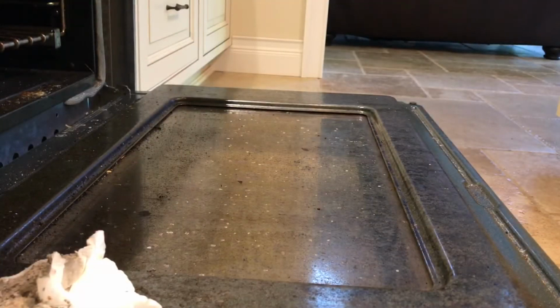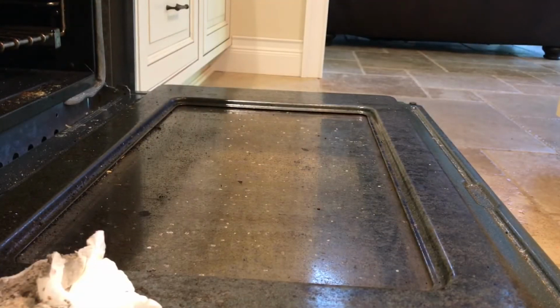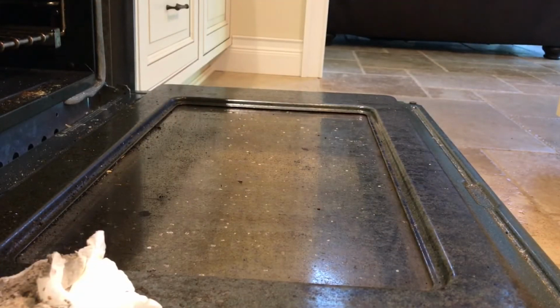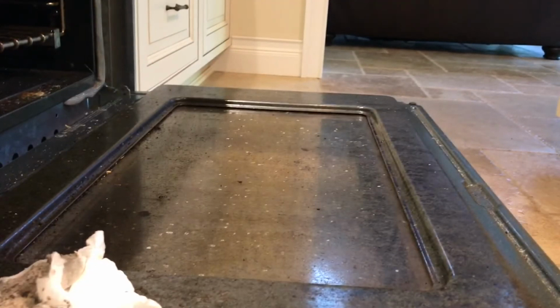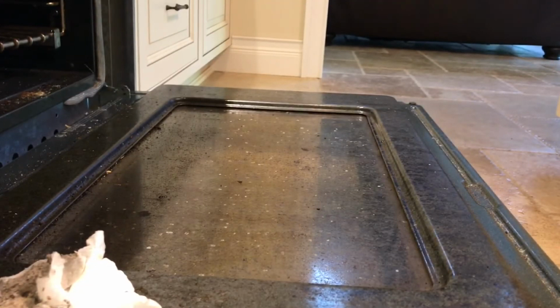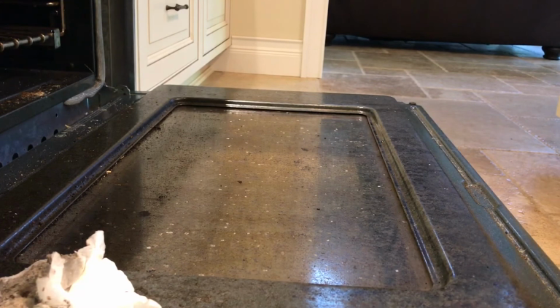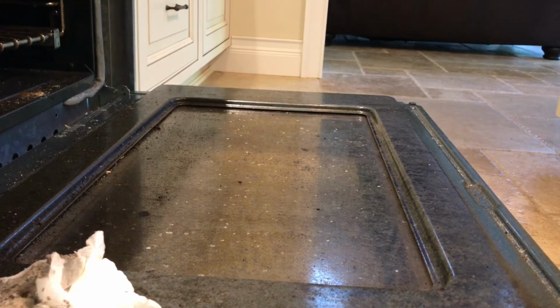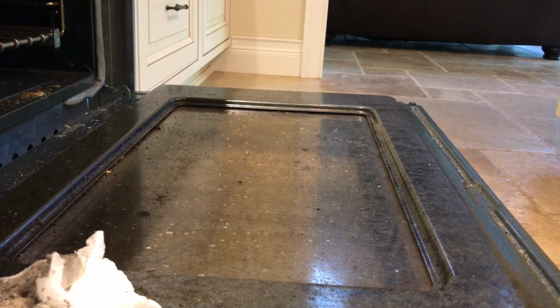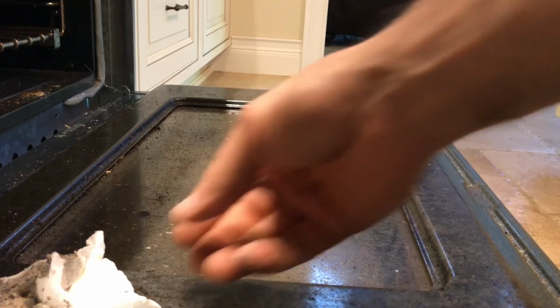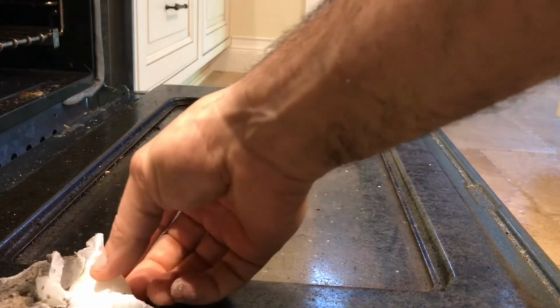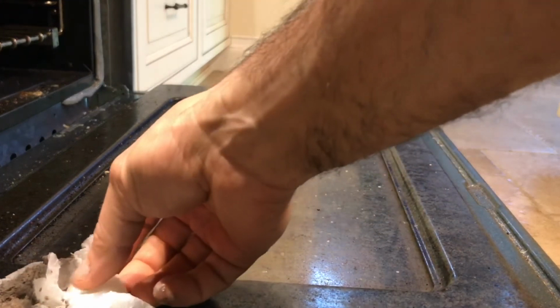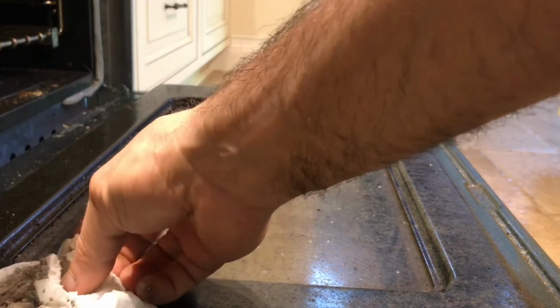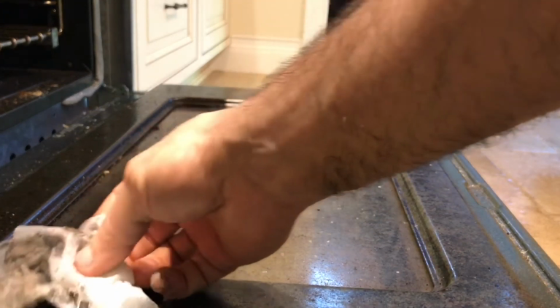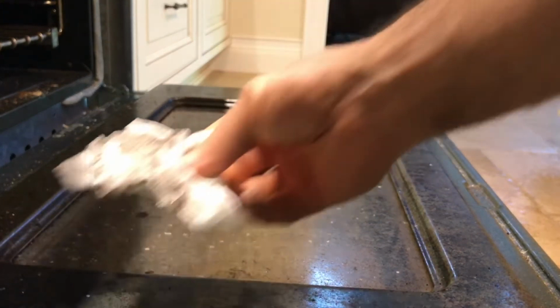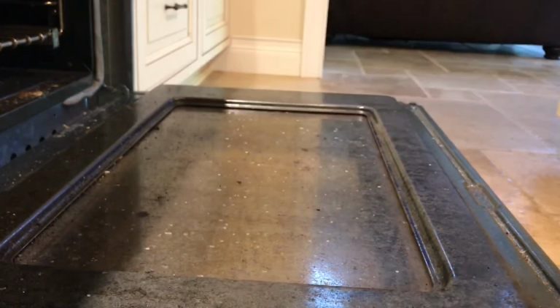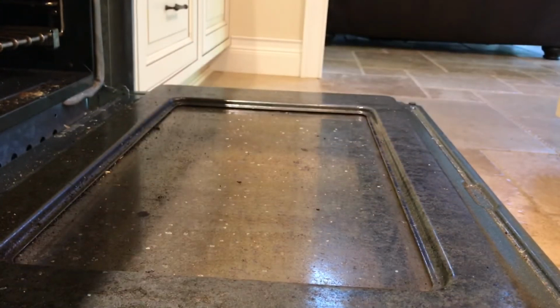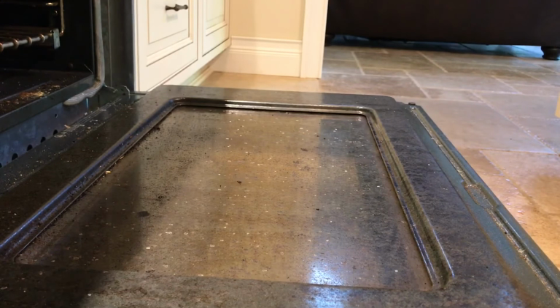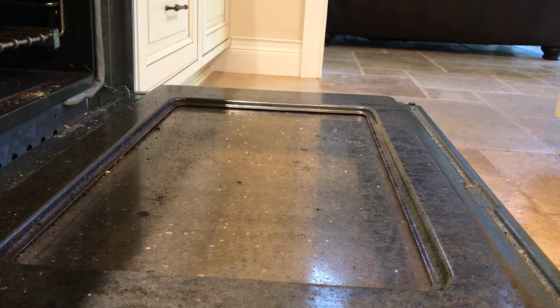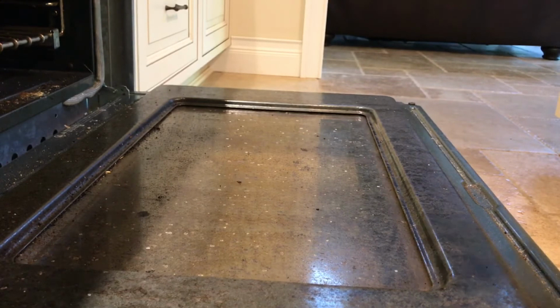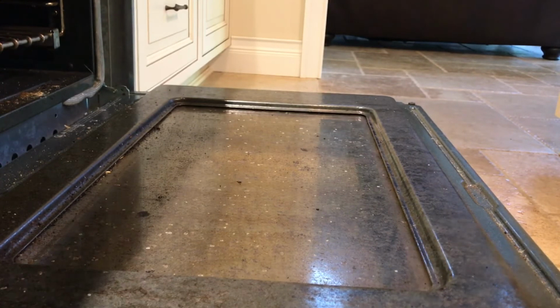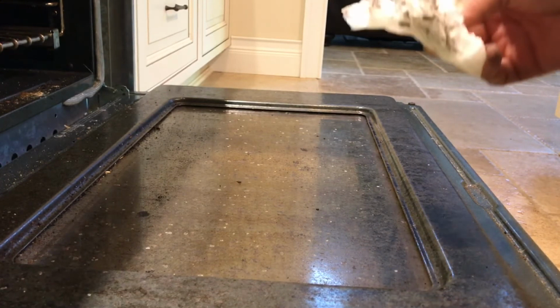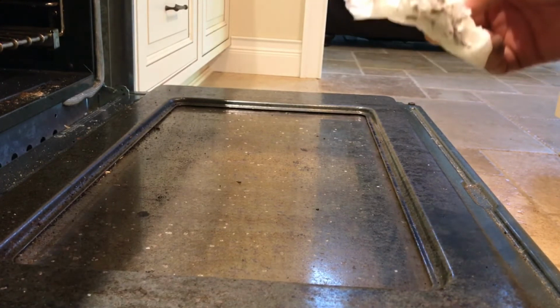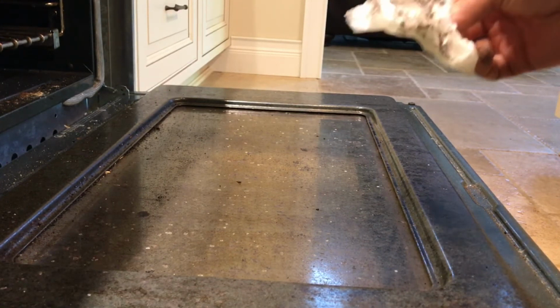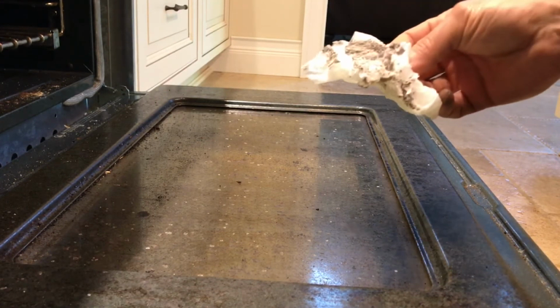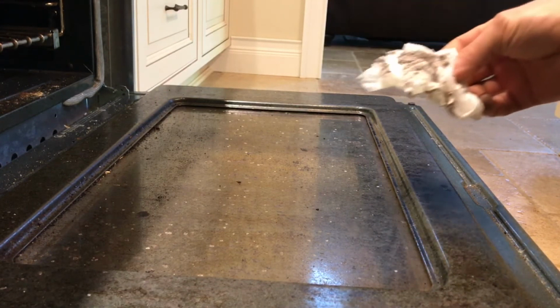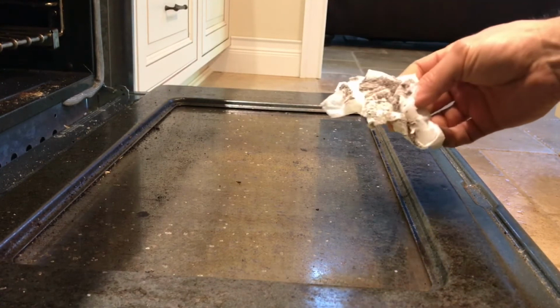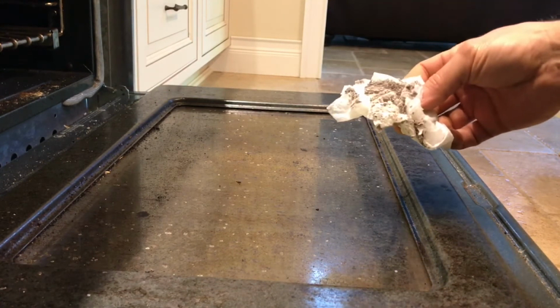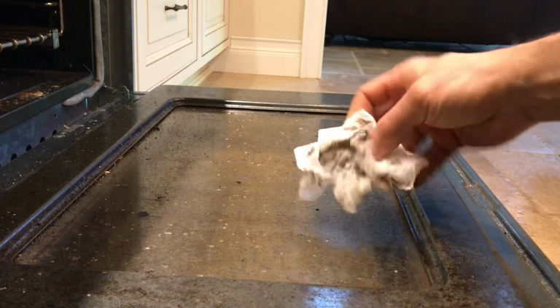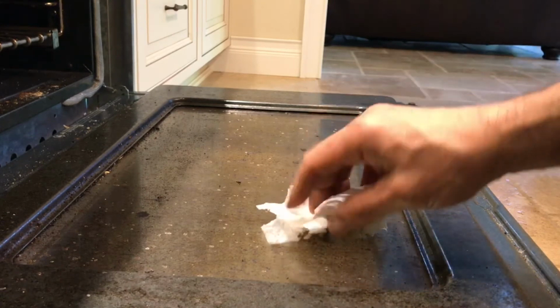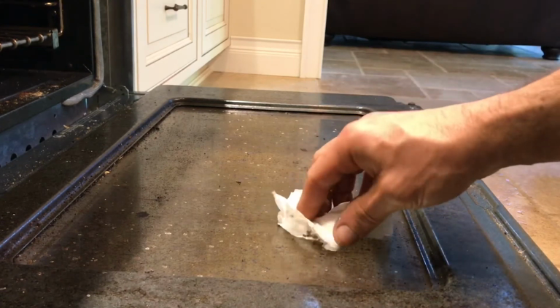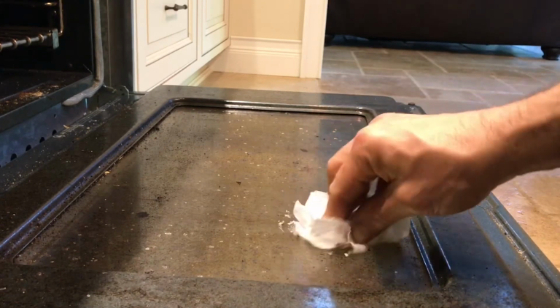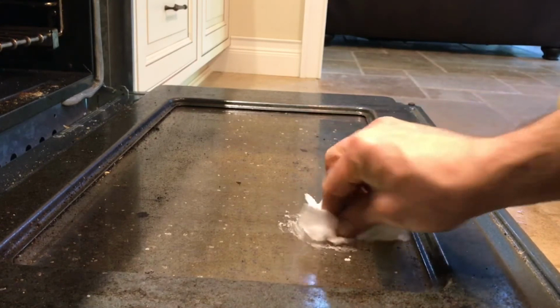I was so curious because it did such a great job on my wood stove. I said, hey, this is a real pain on the oven too — excuse my dirty stove — but let's try it, let's see what happens. Will it work here too?